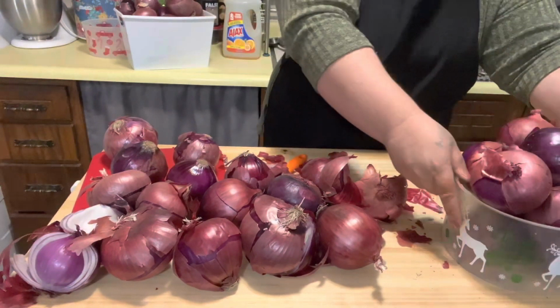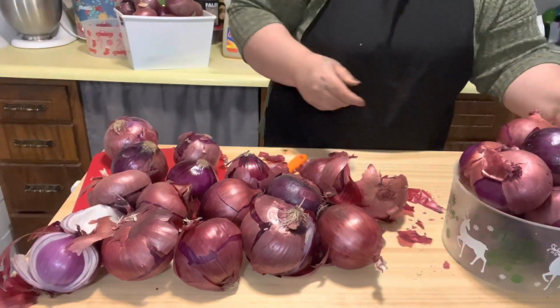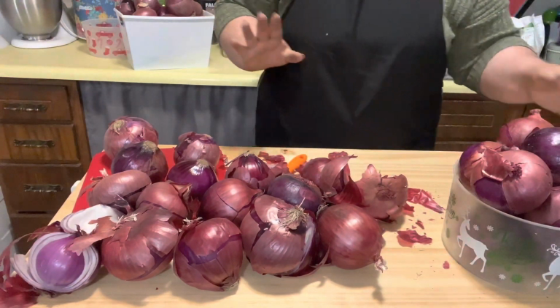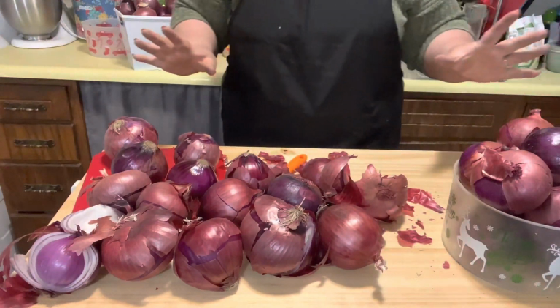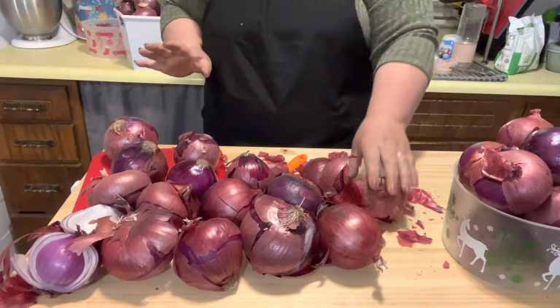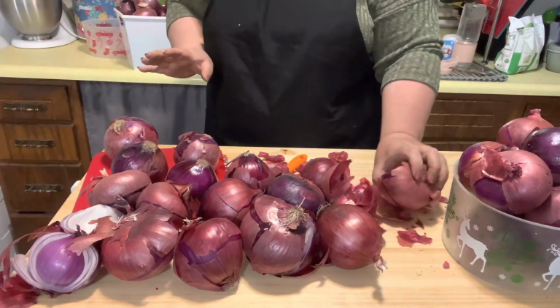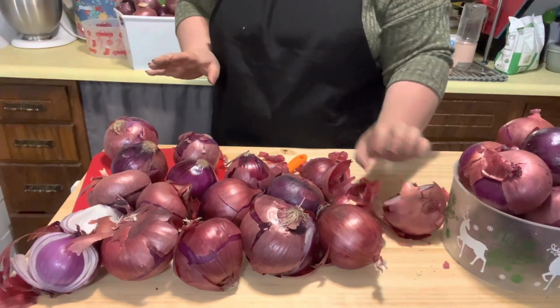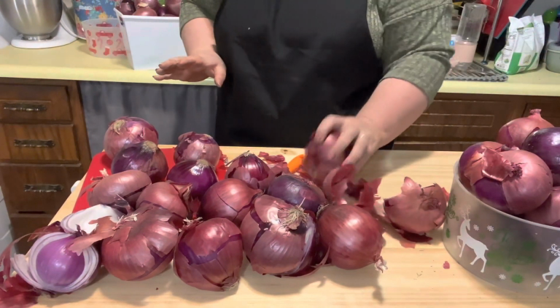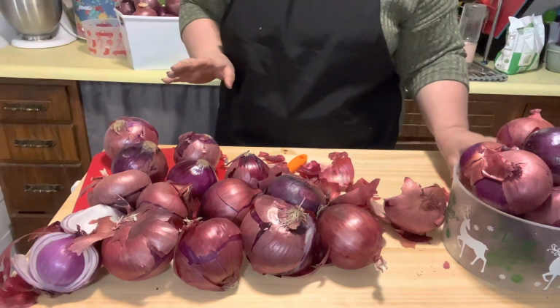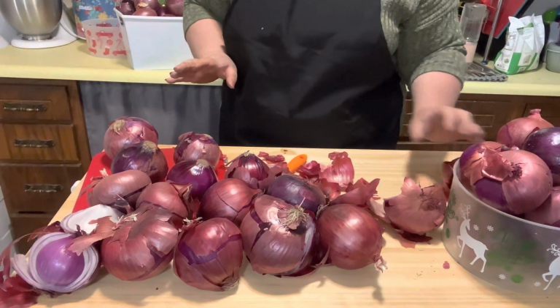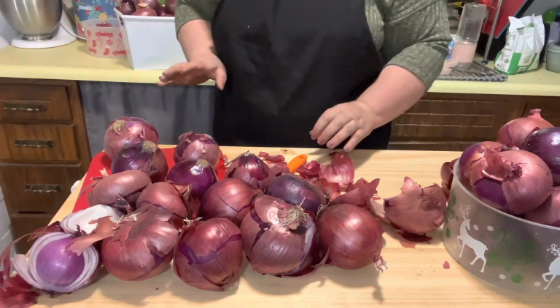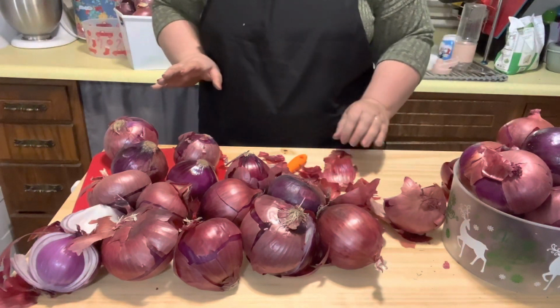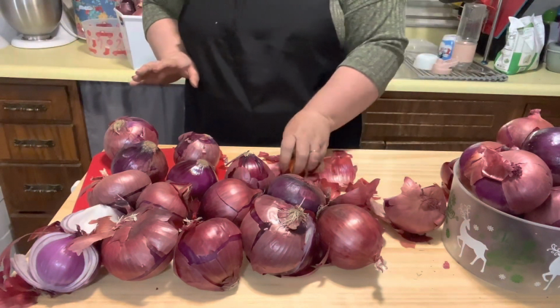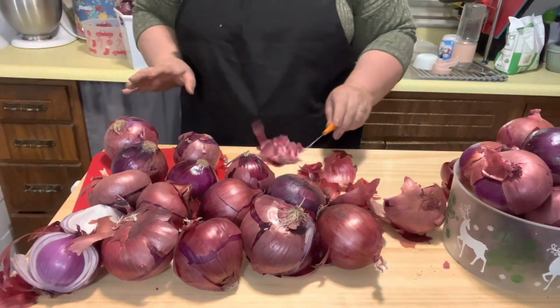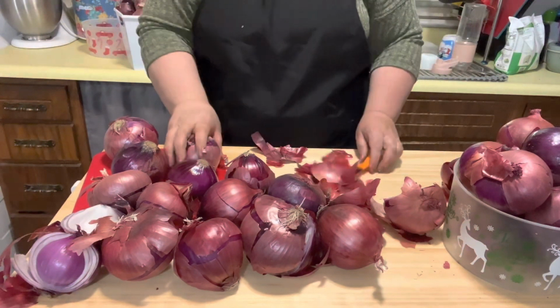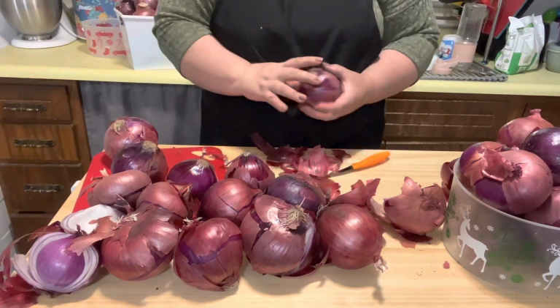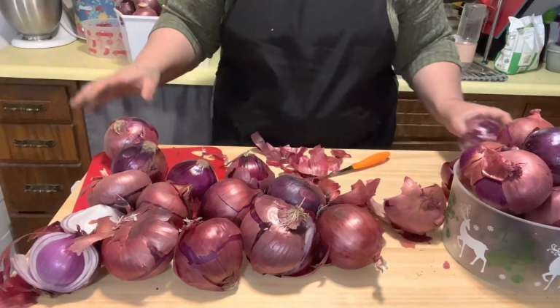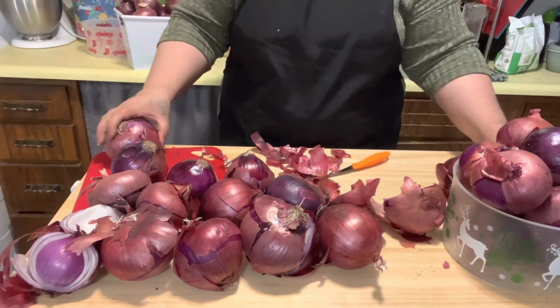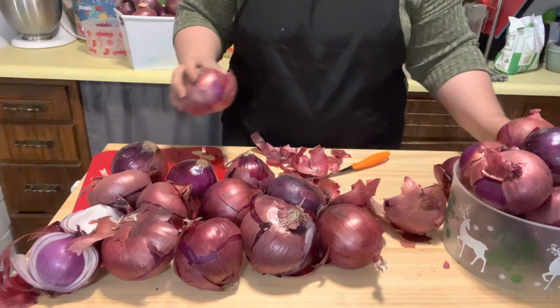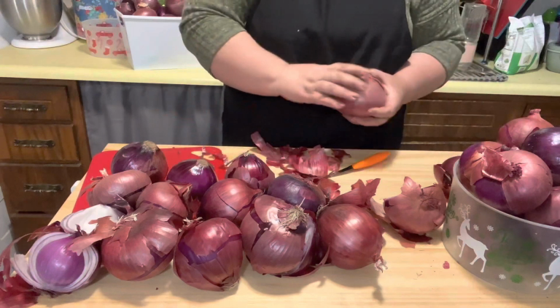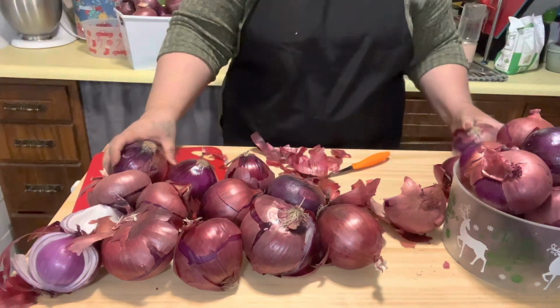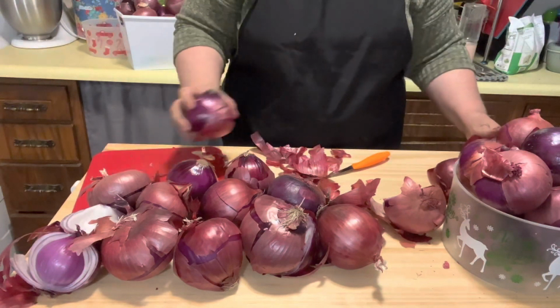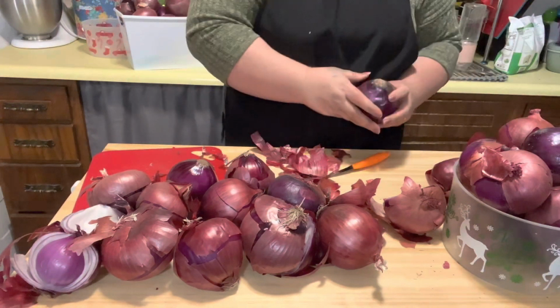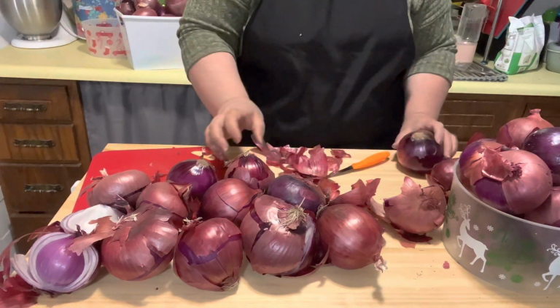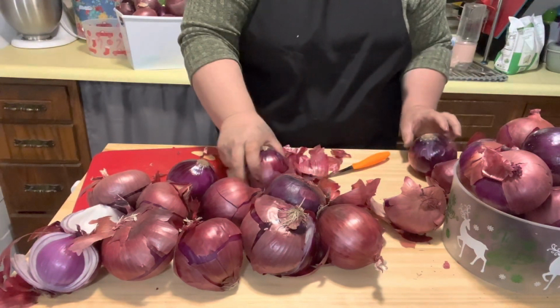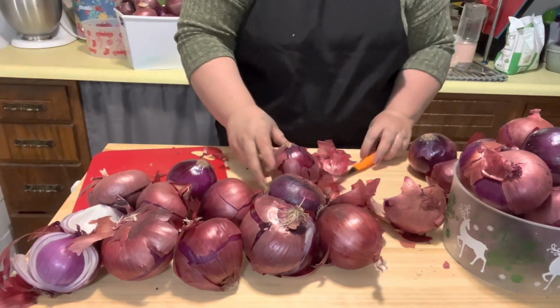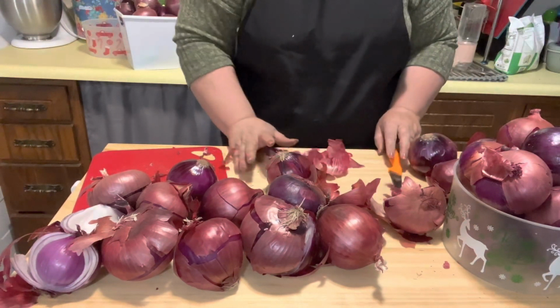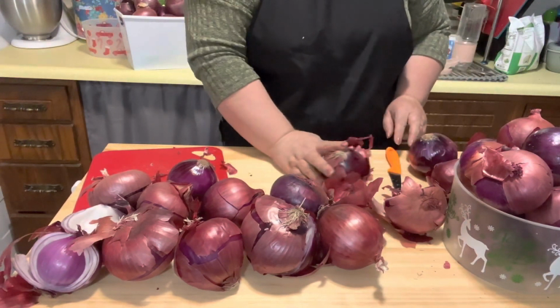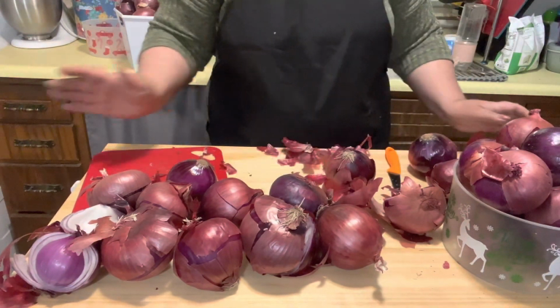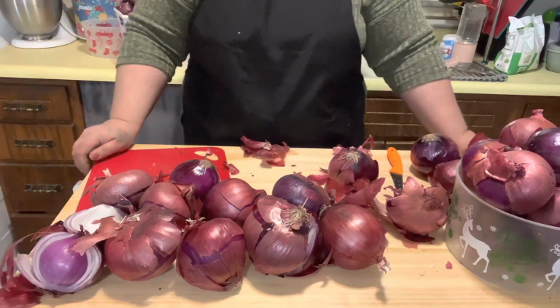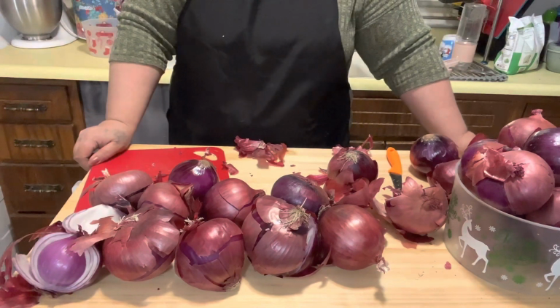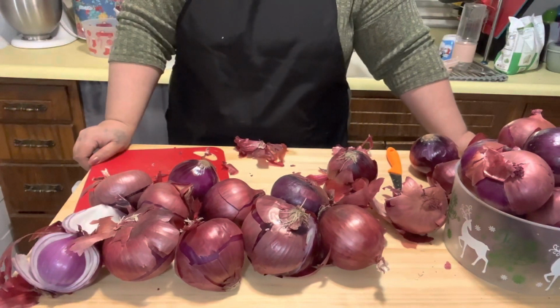This is a couple-days process — I'm not going to be cutting all of this today because I've been doing yard work all morning, cleaning off my patio. I still have so many onions to go through.